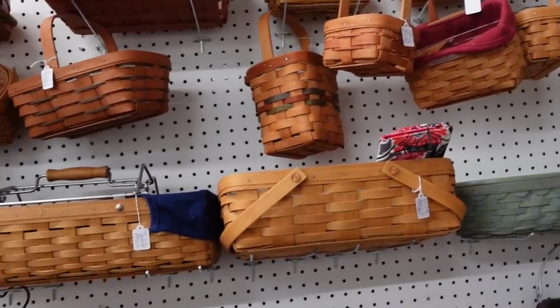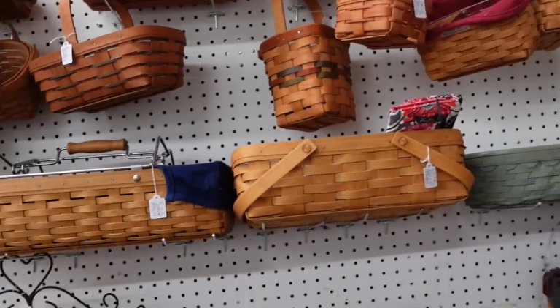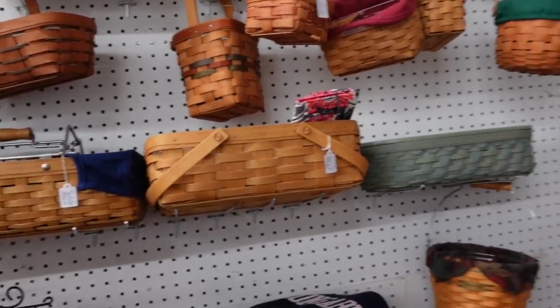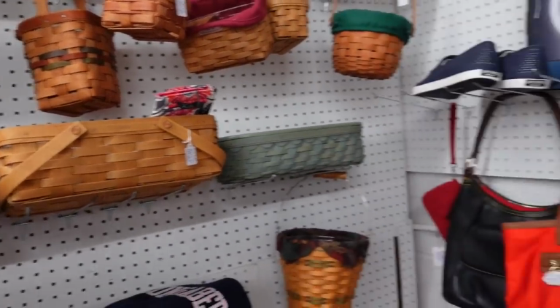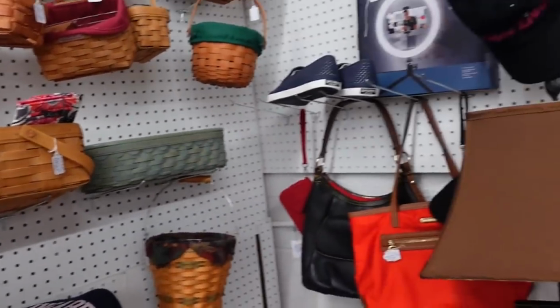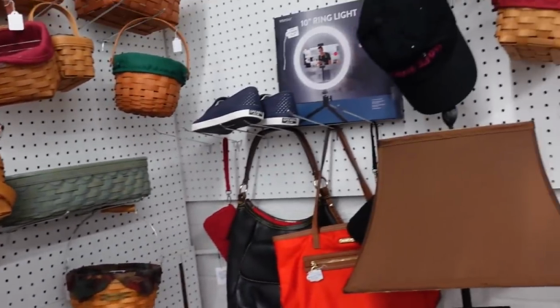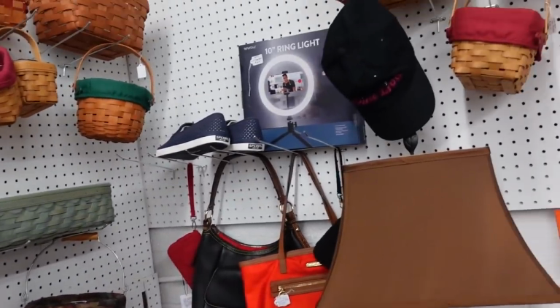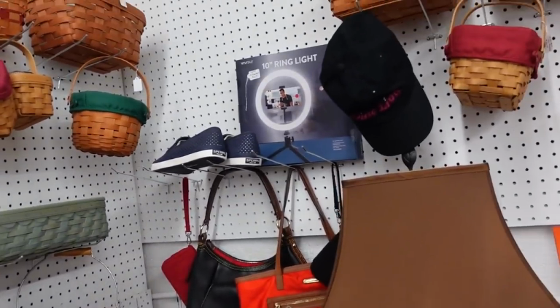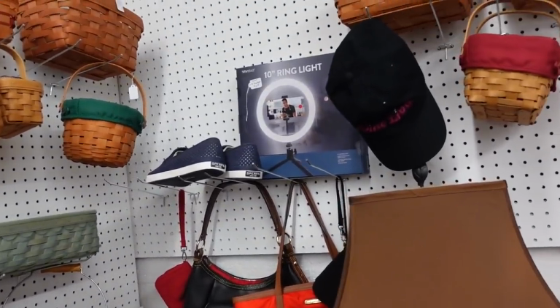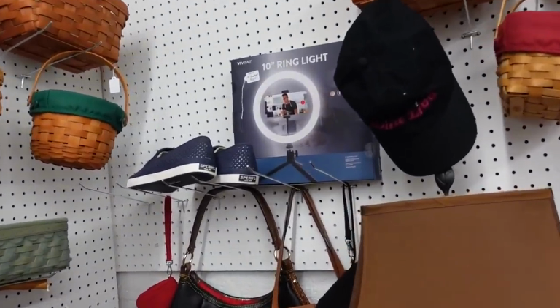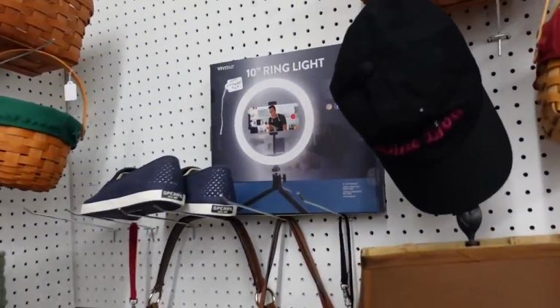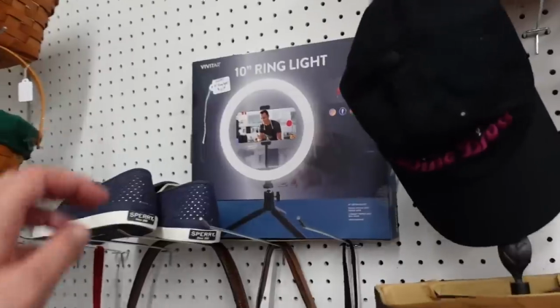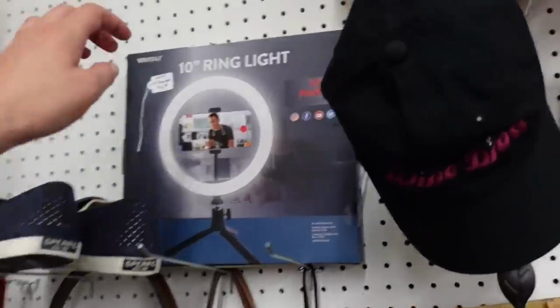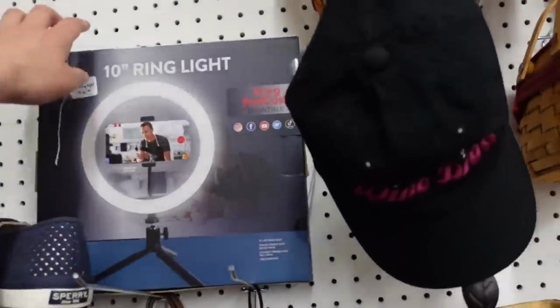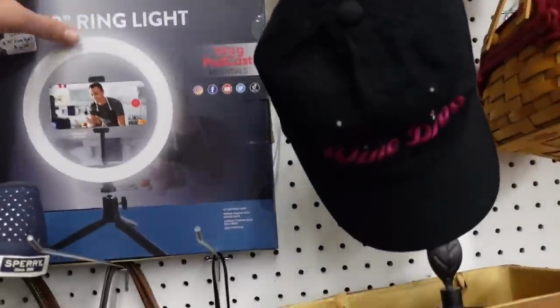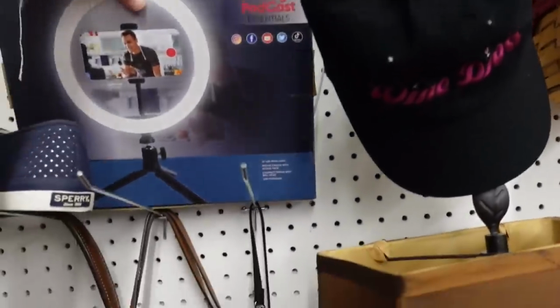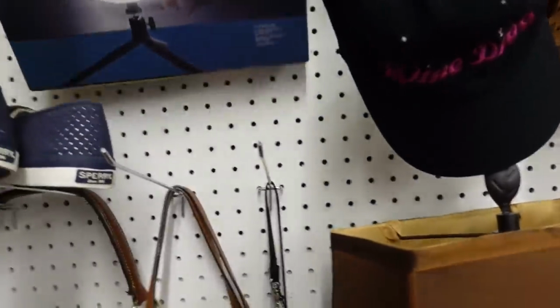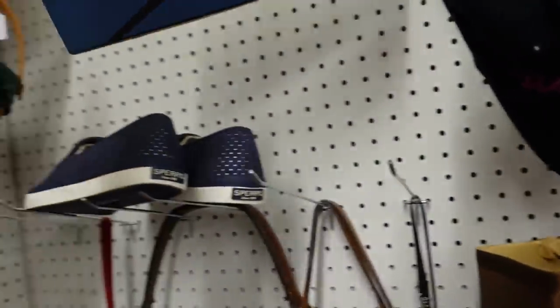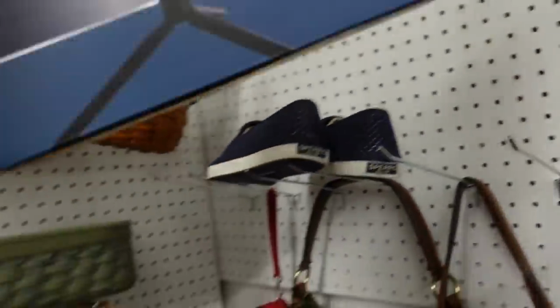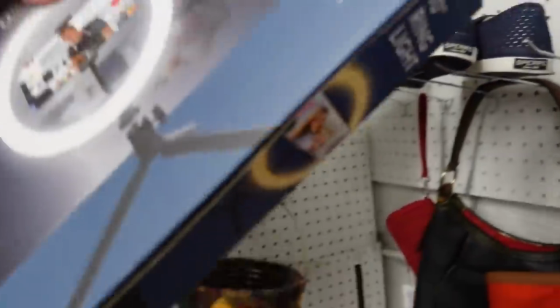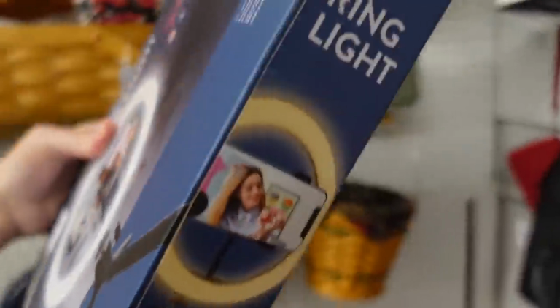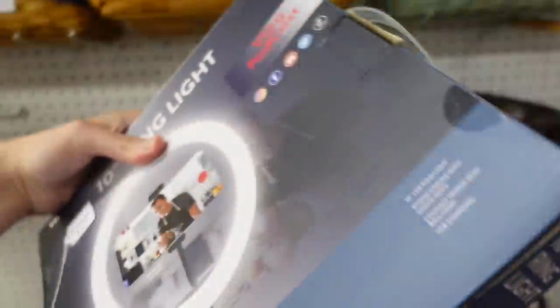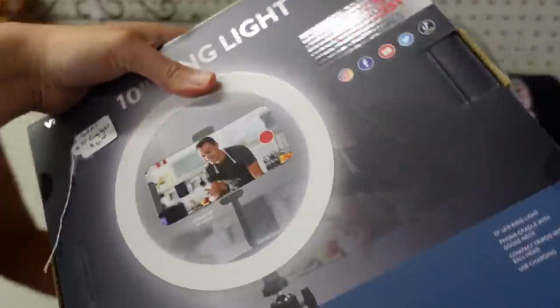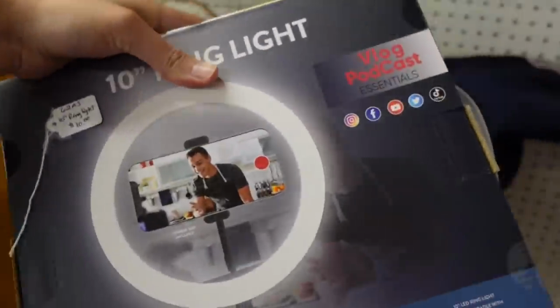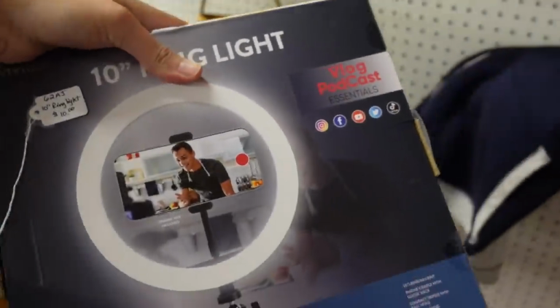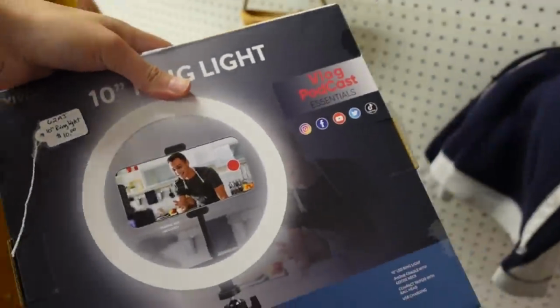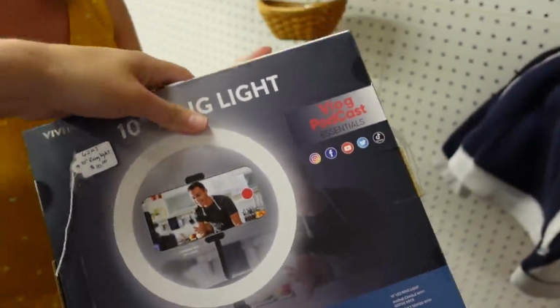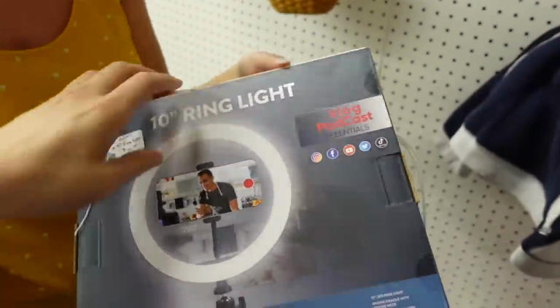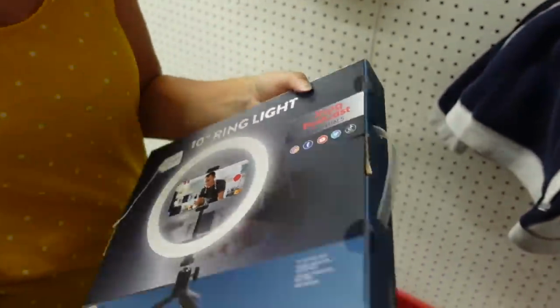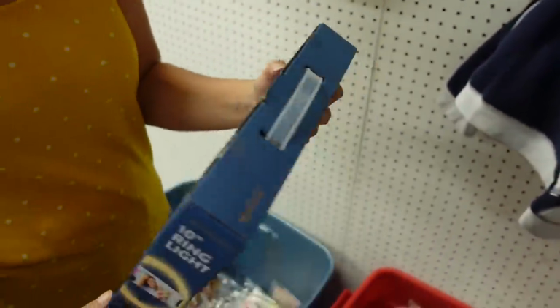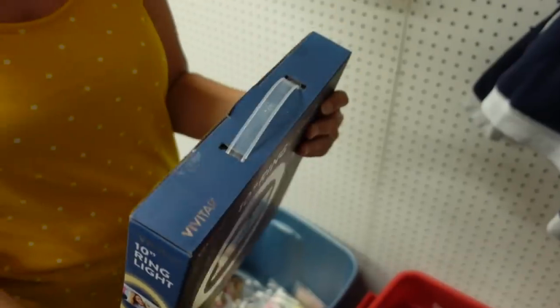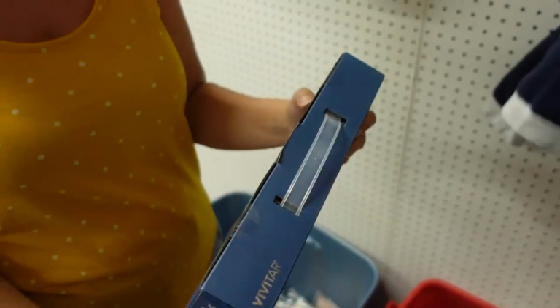You want a ring light? I don't have one. Ten dollars is really cheap. Is it? I think it's been used though. What if it doesn't work? I would imagine it works.